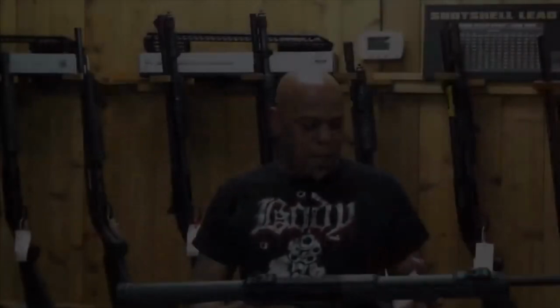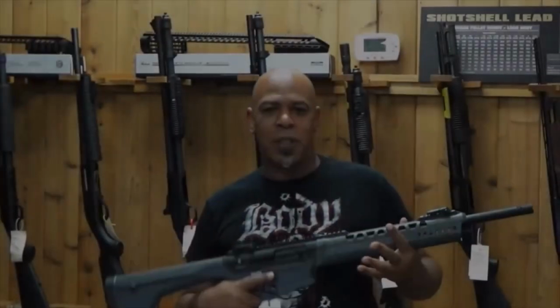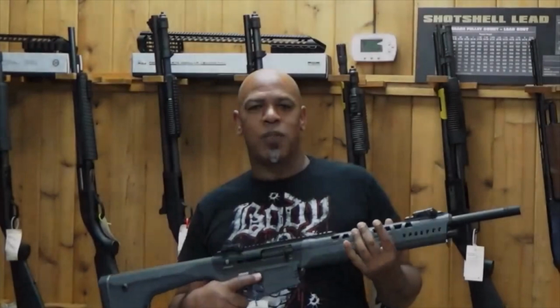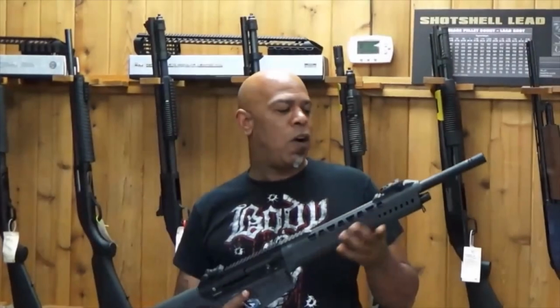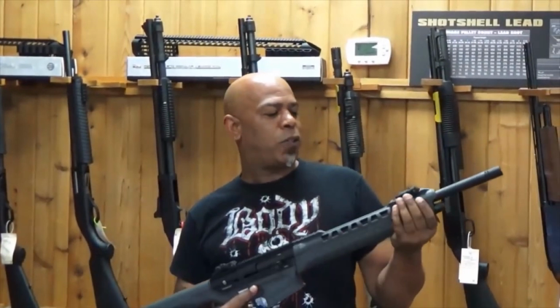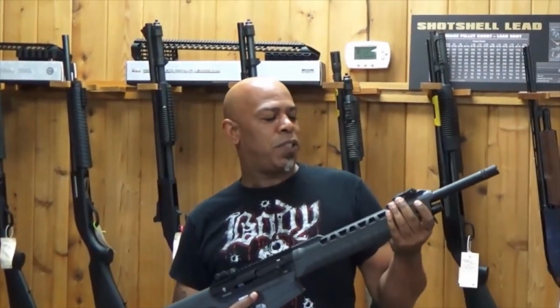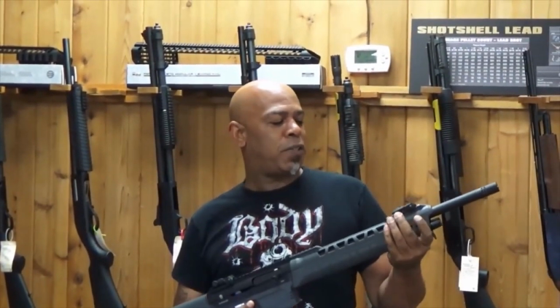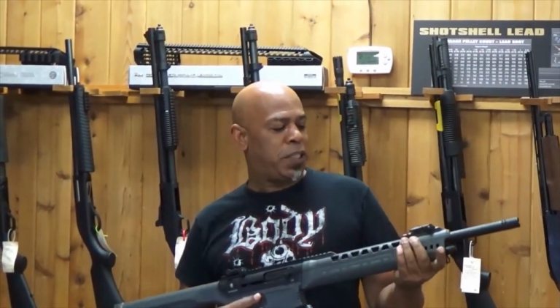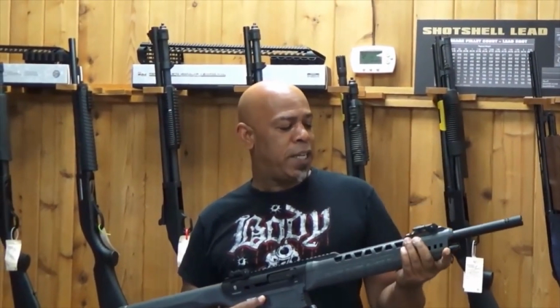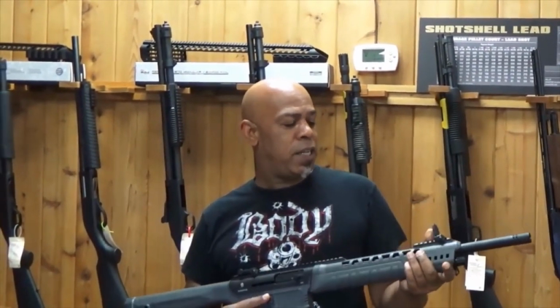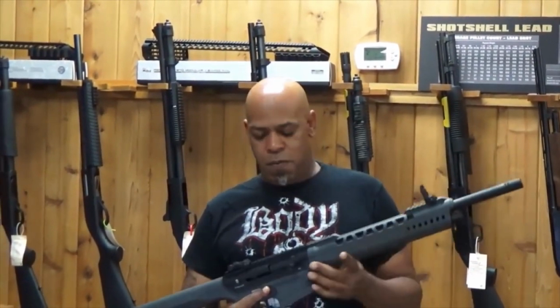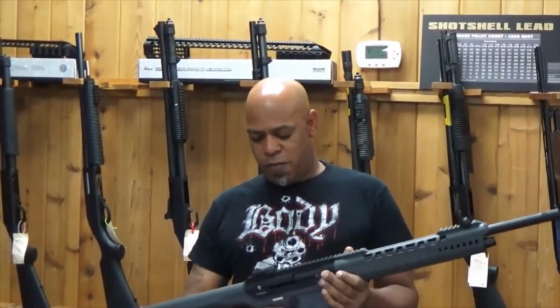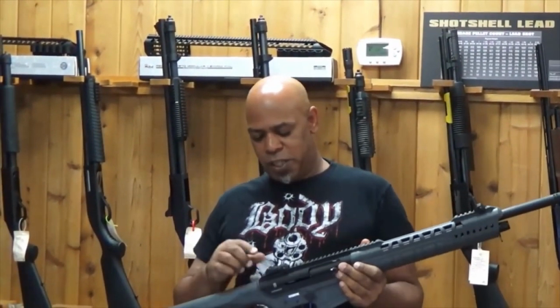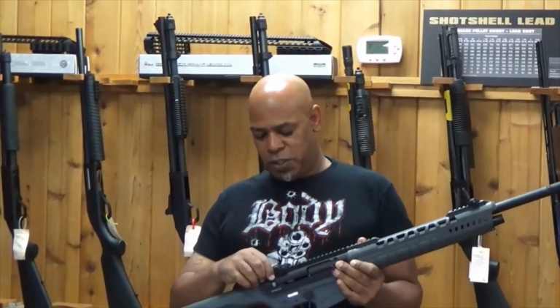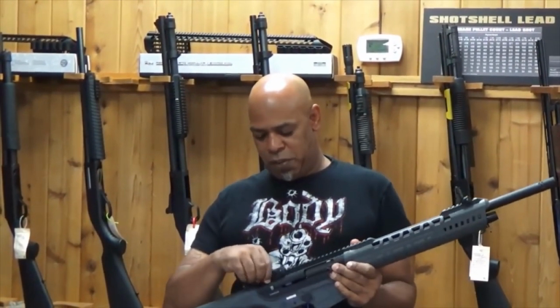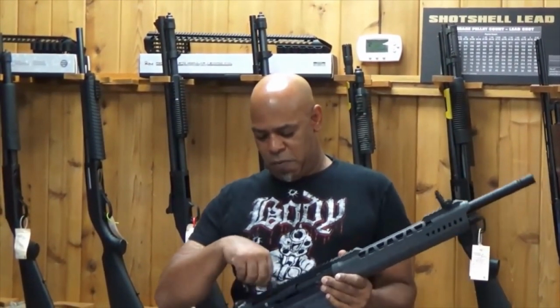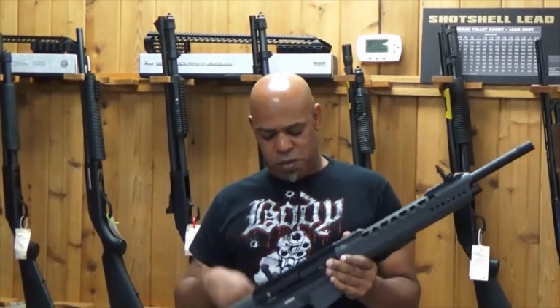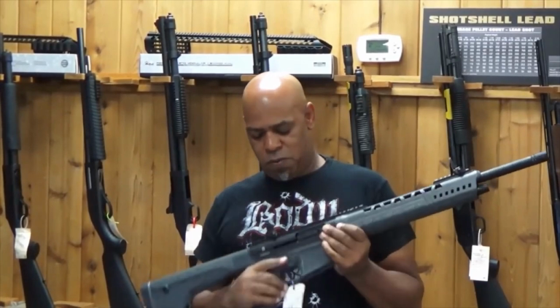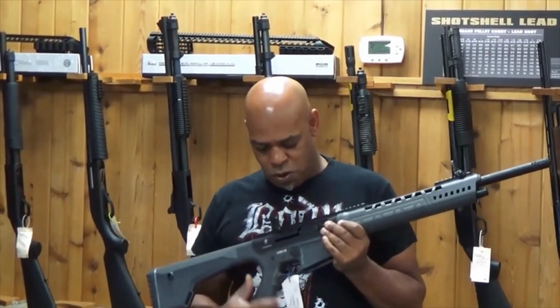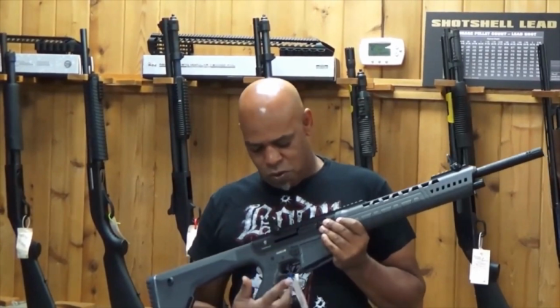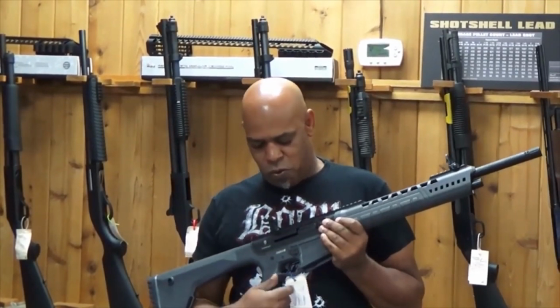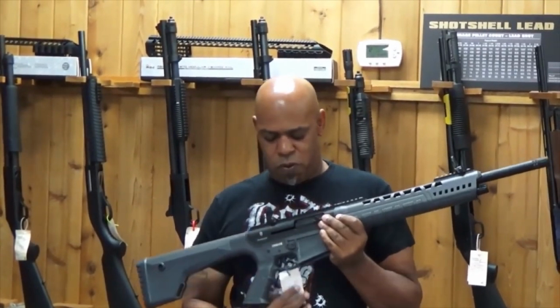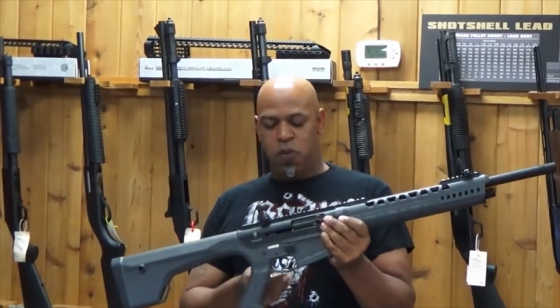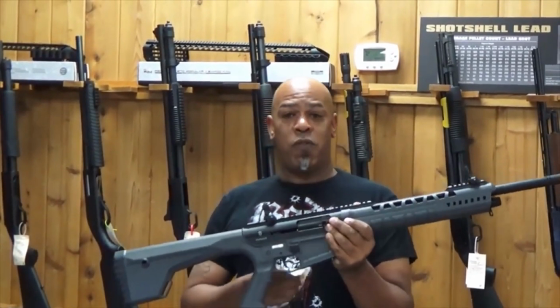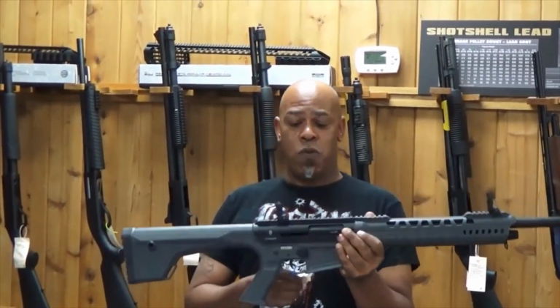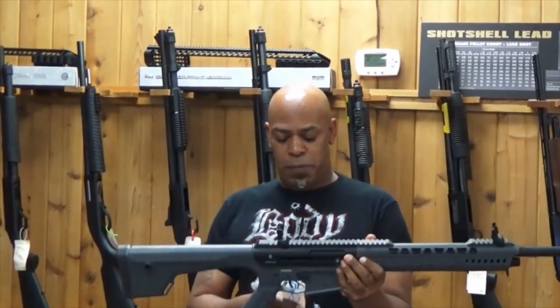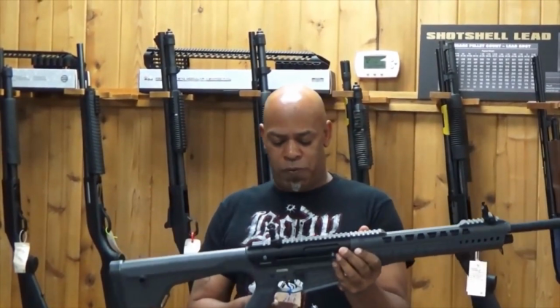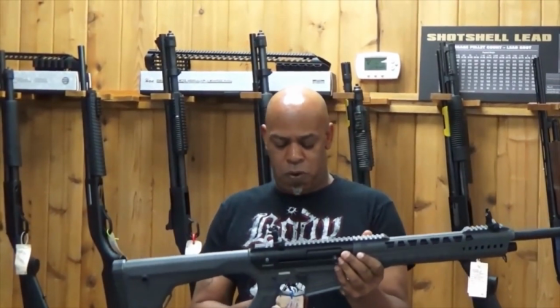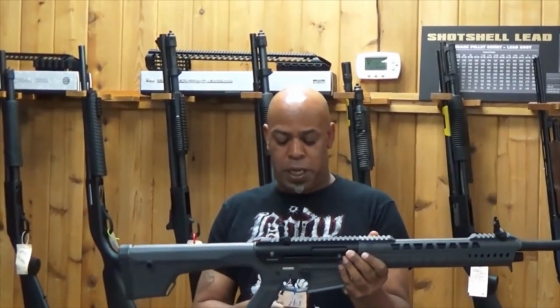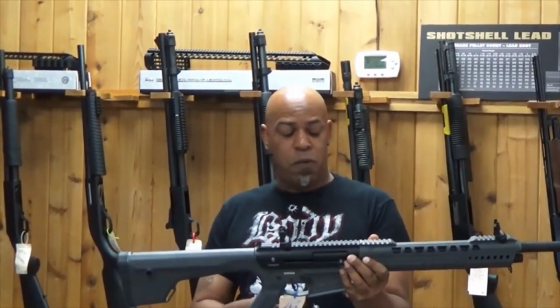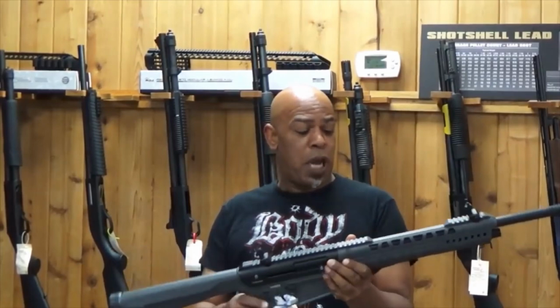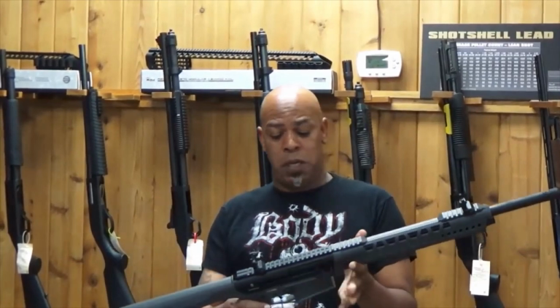Hey, what's up guys? Ronnie RR21 Tactical. Today we're here at Range Guns and Safes and we're gonna do a review, or attempt to do a review, on a Typhoon Shotgun.